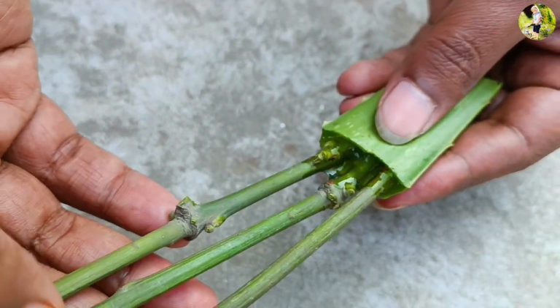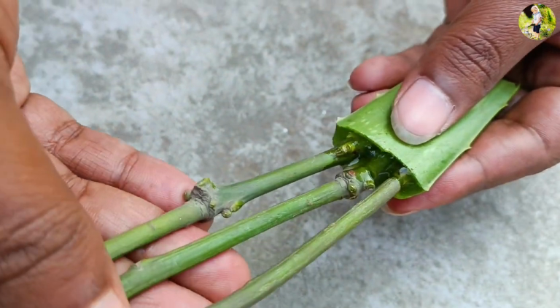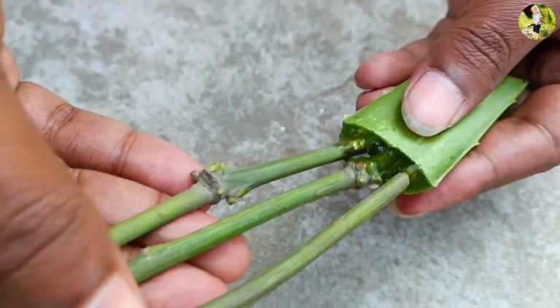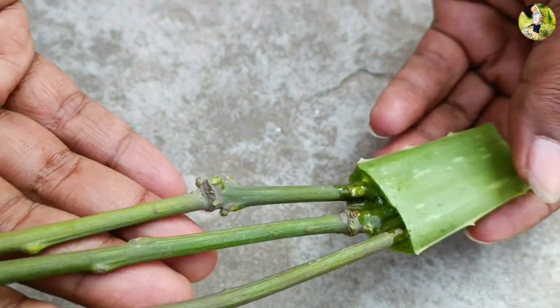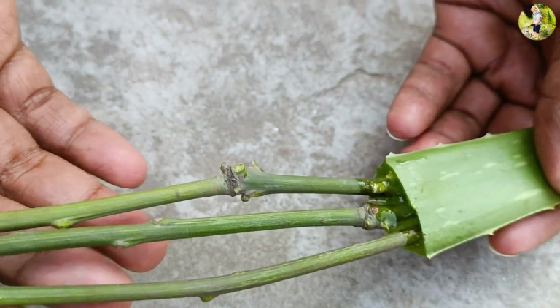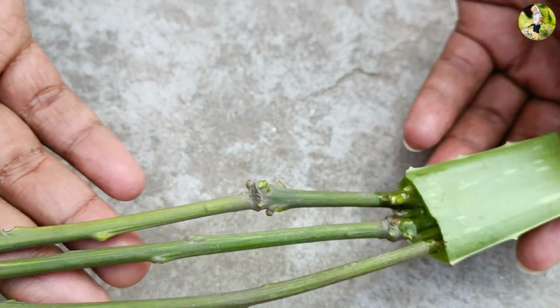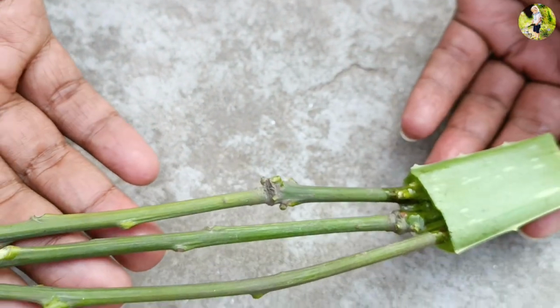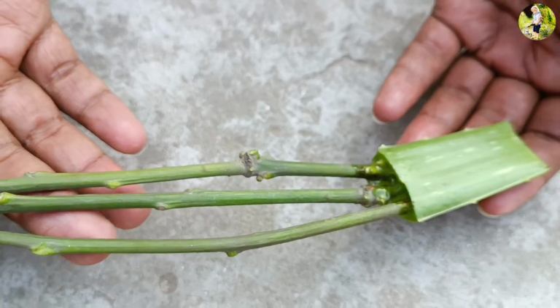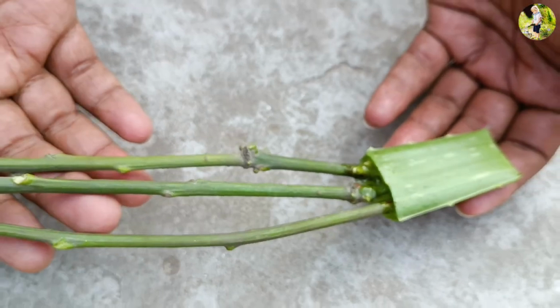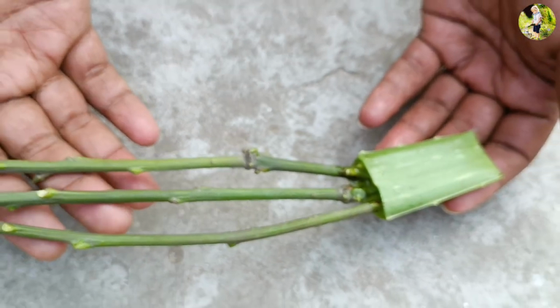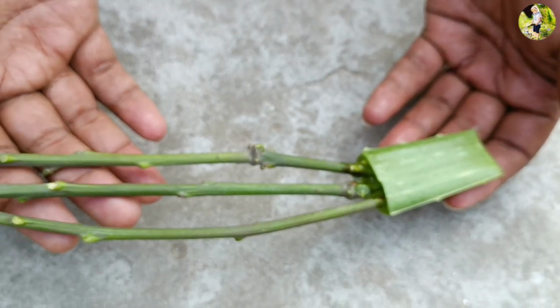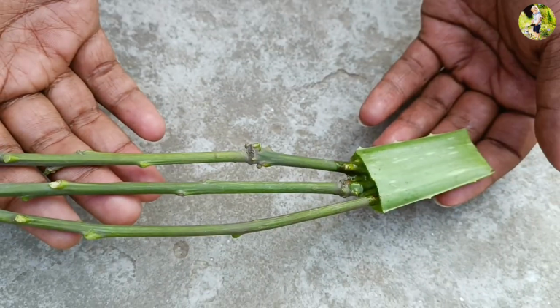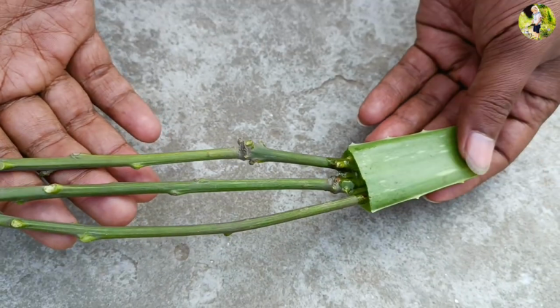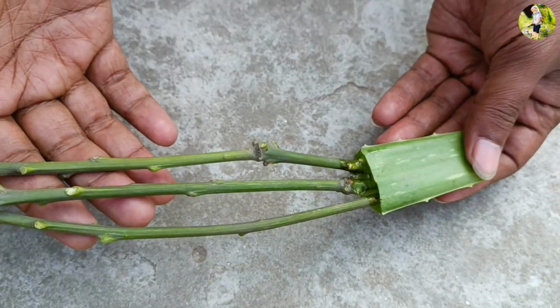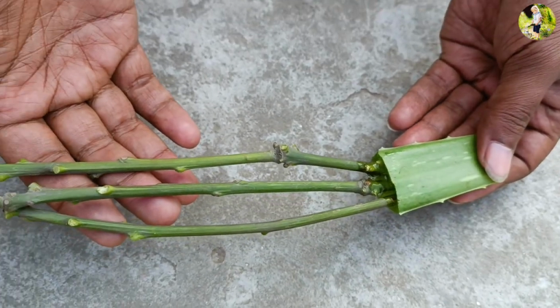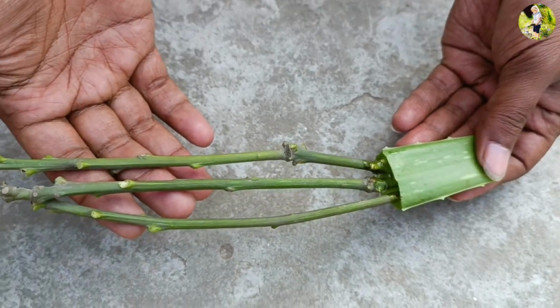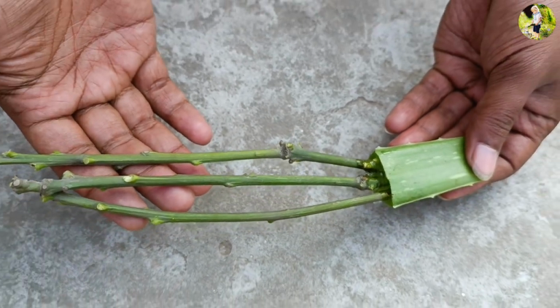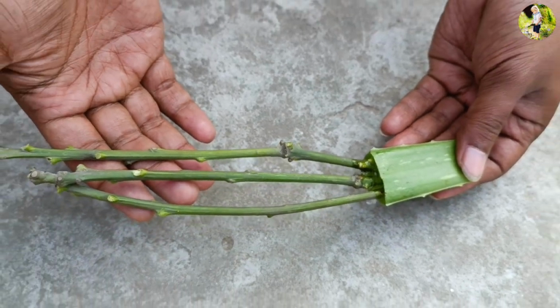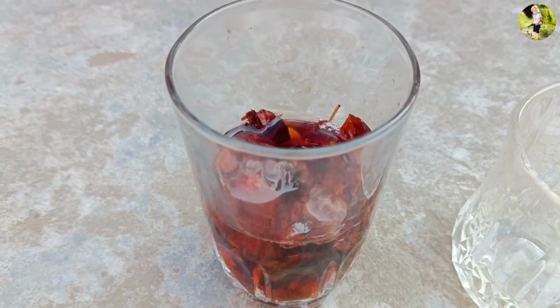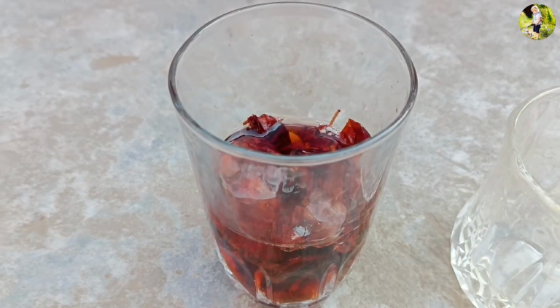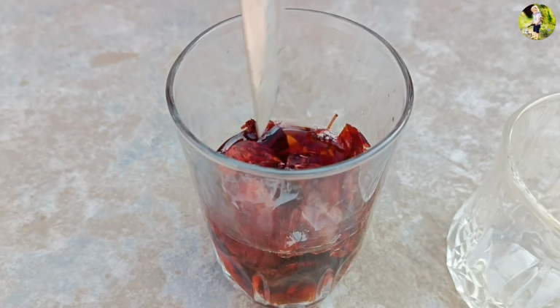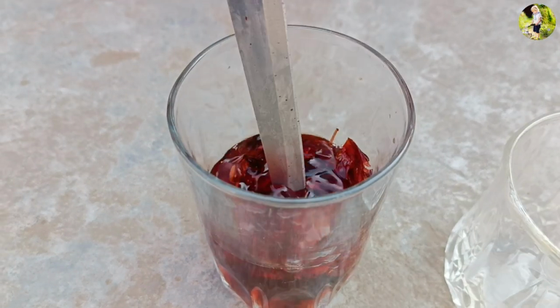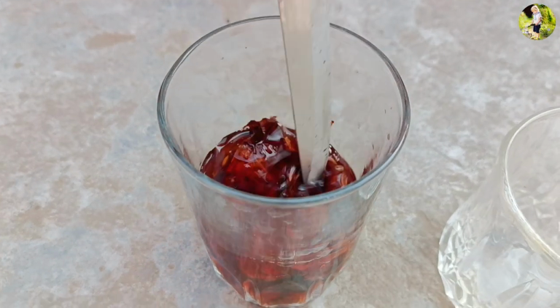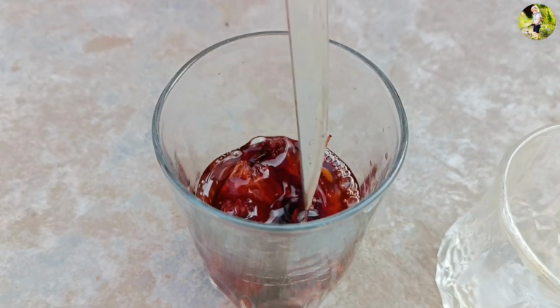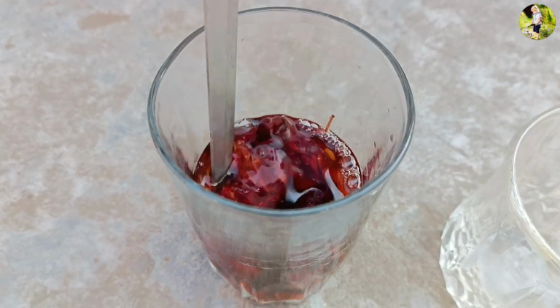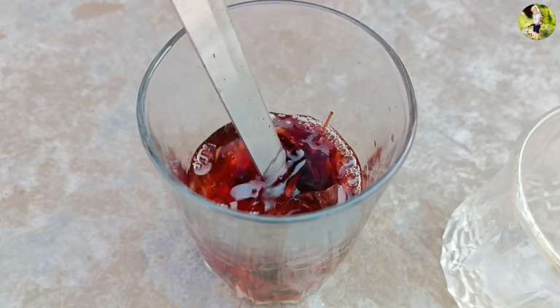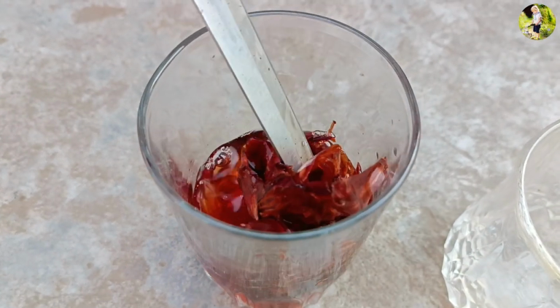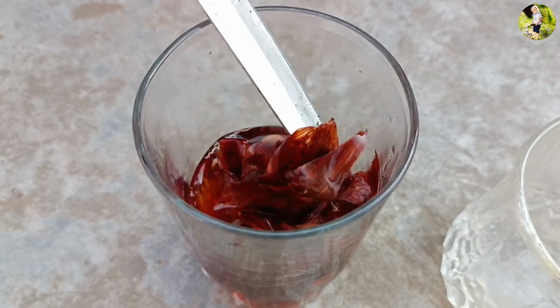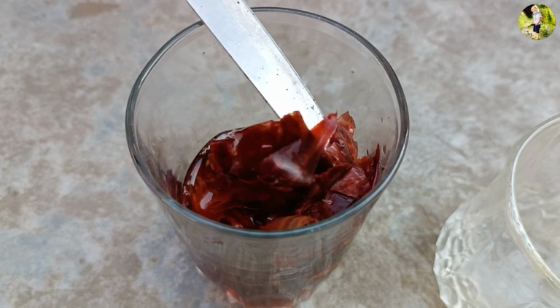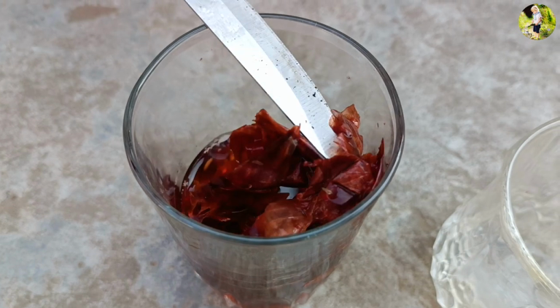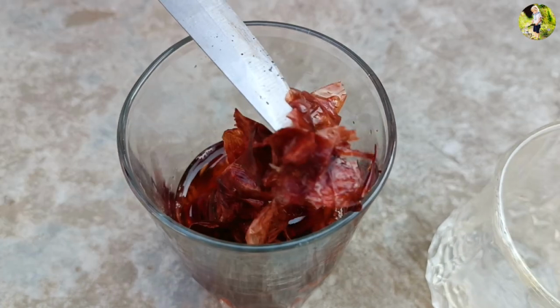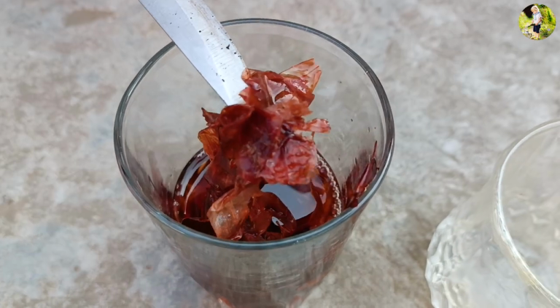Step 2: Applying rooting hormone. The next step is to apply the rooting hormone to the cut end of the branch. Rooting hormone stimulates the growth of roots, which will help the branch to establish itself as a new plant.